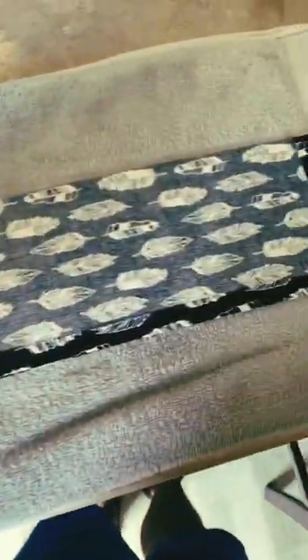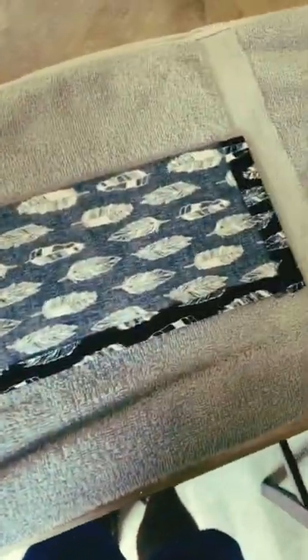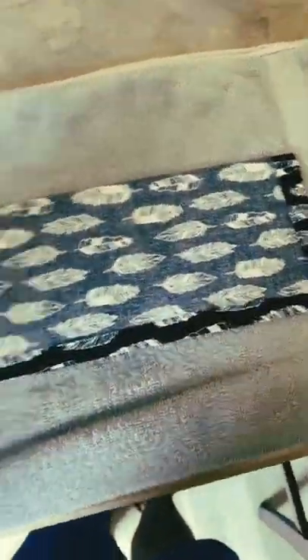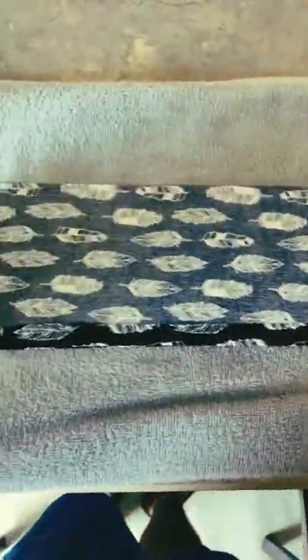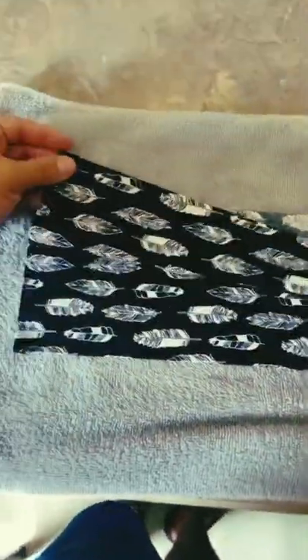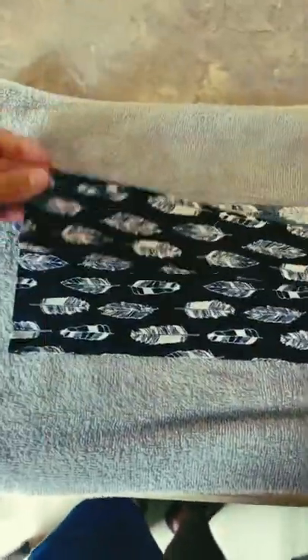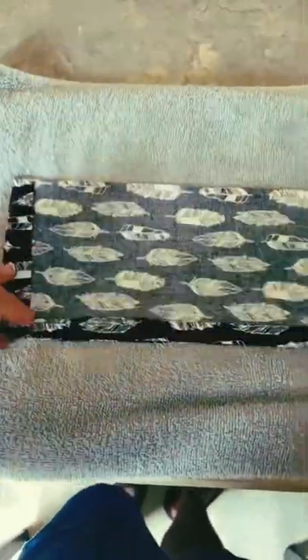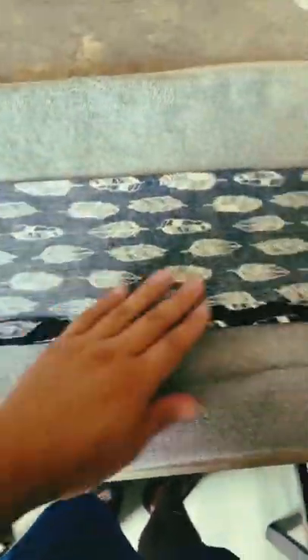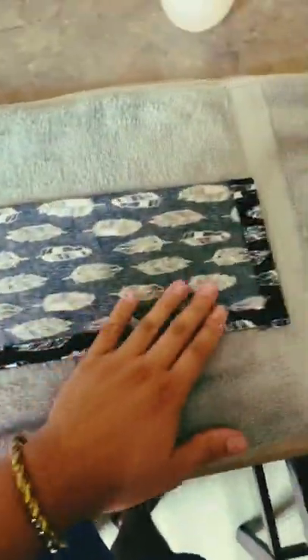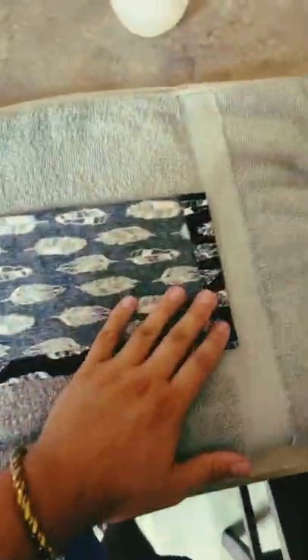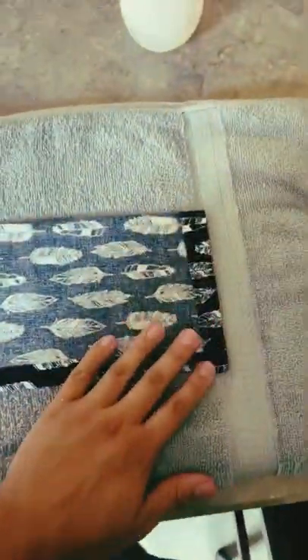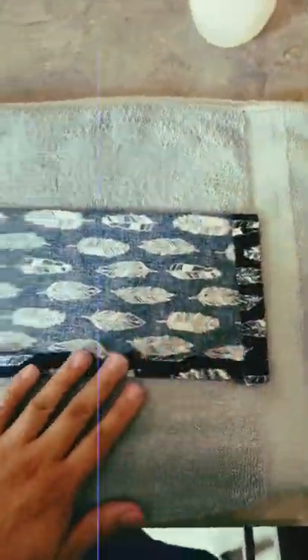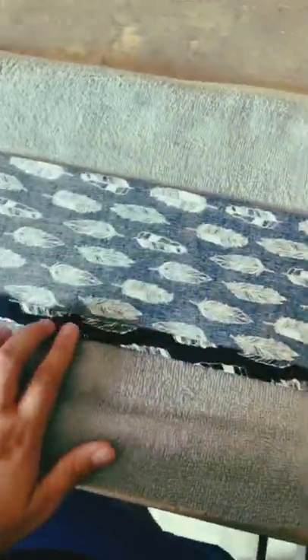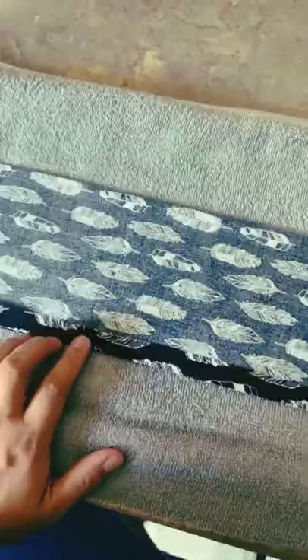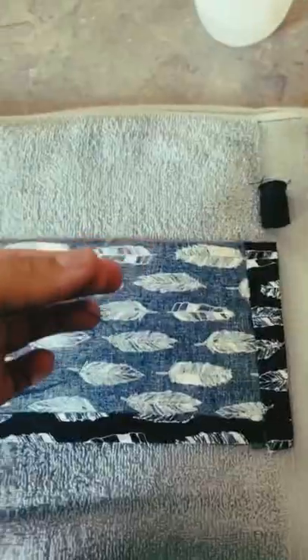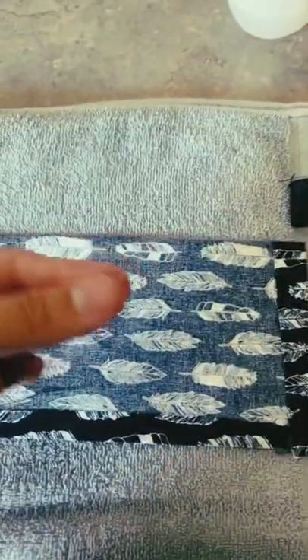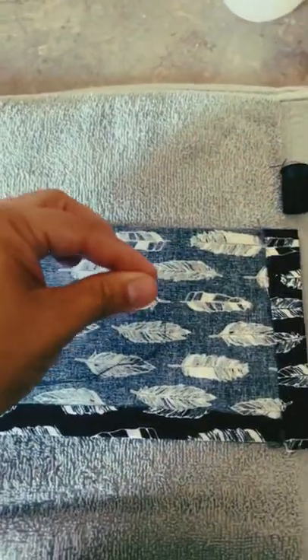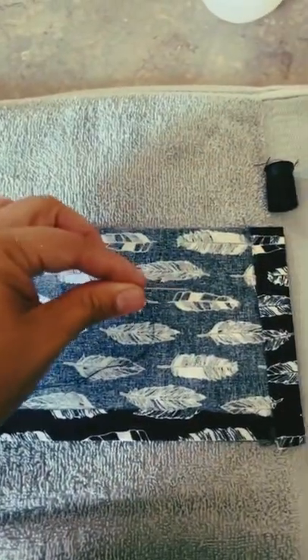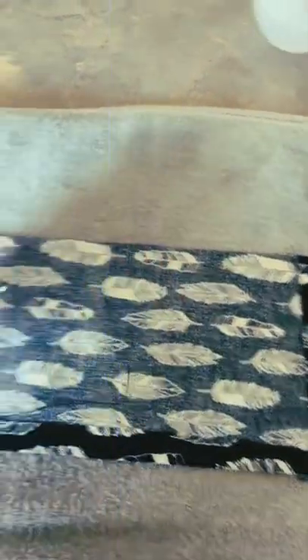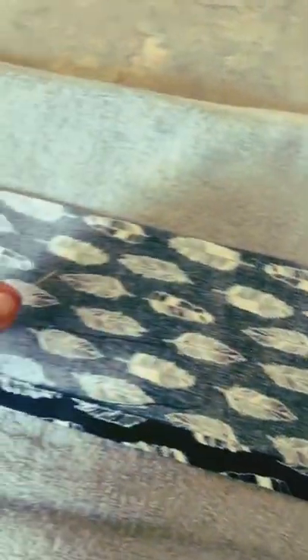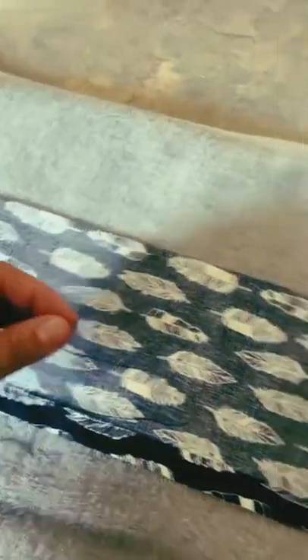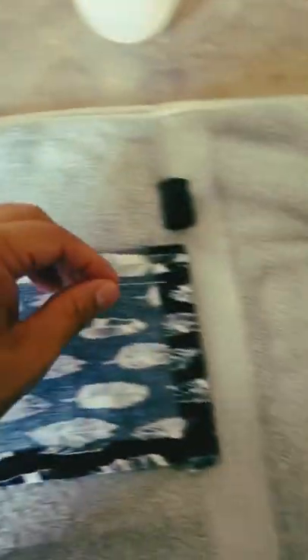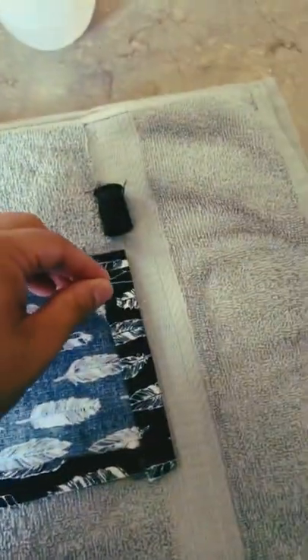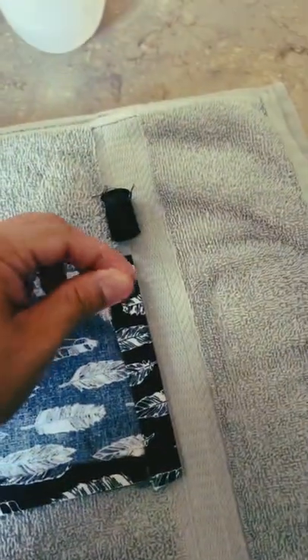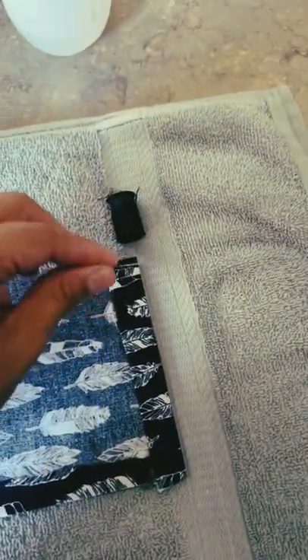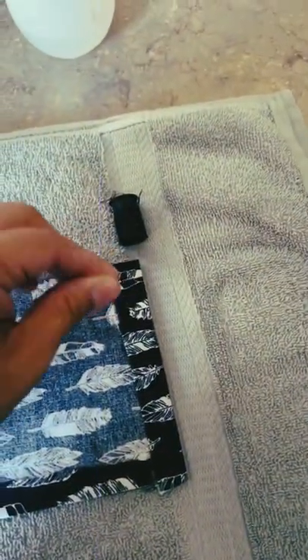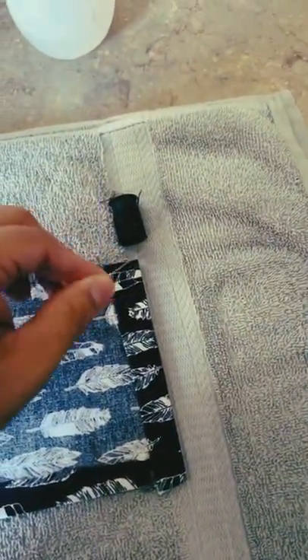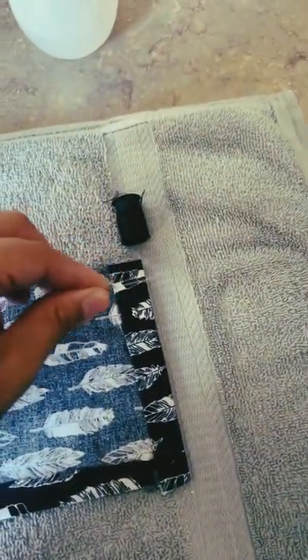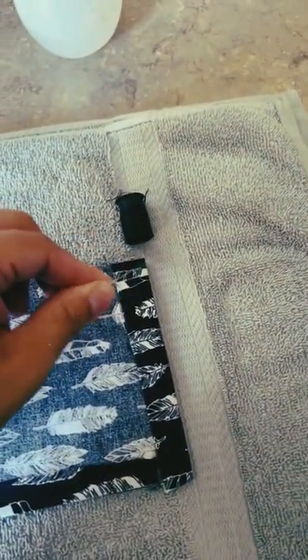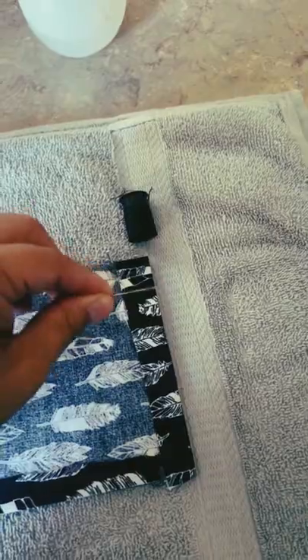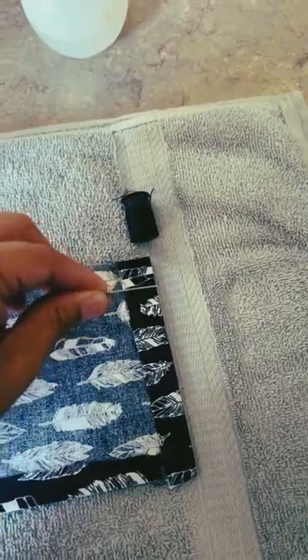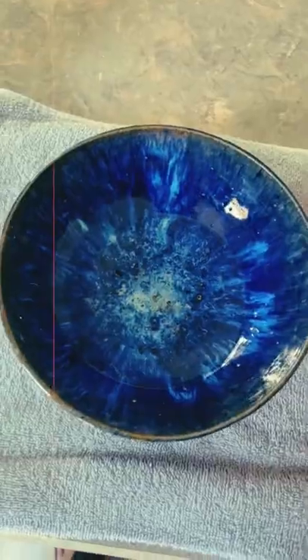Hey guys, just making a quick video here showing you how I make a dream pillow. I start by folding down the fabric where I want to sew, leaving just enough space at the end to fill in with herbs.